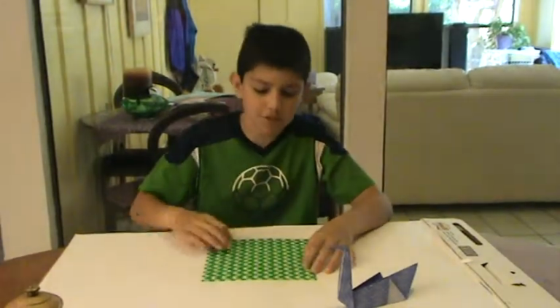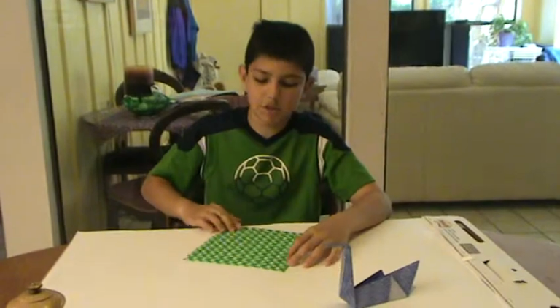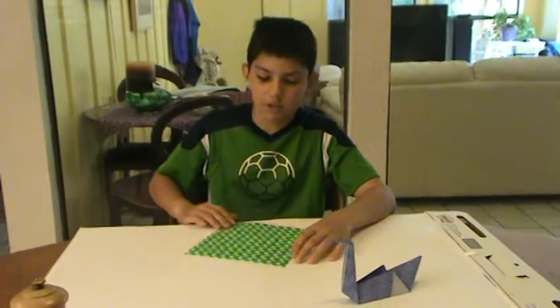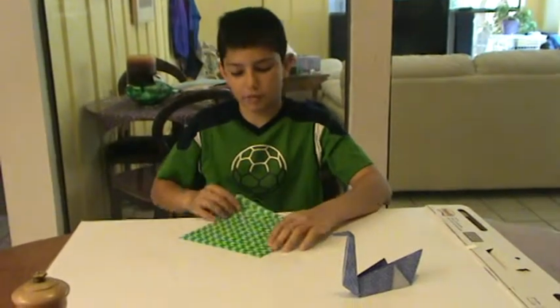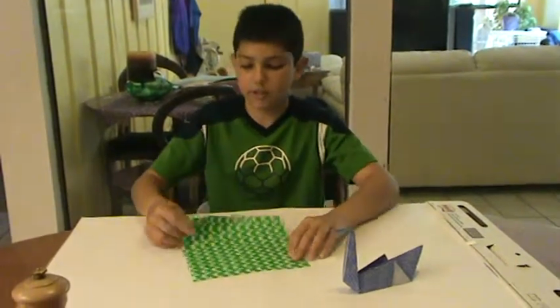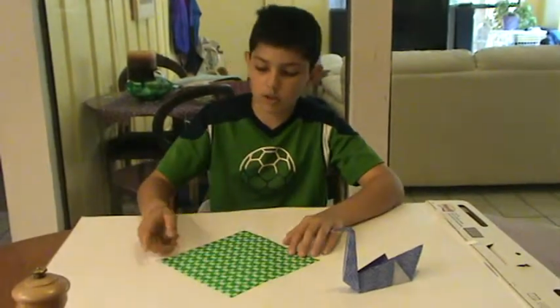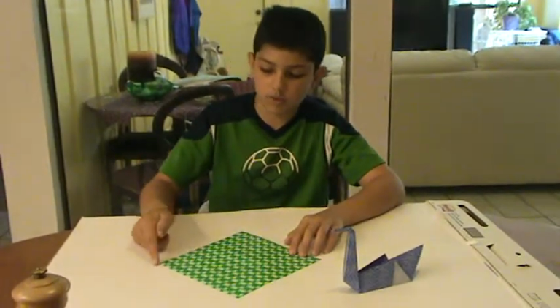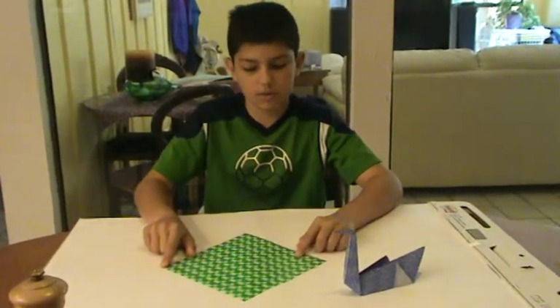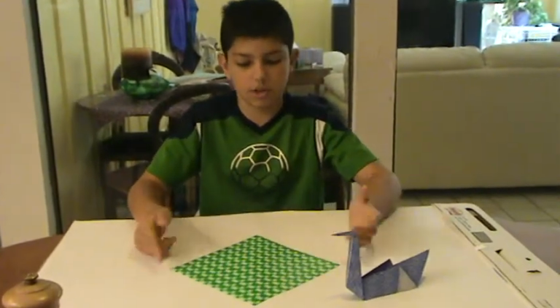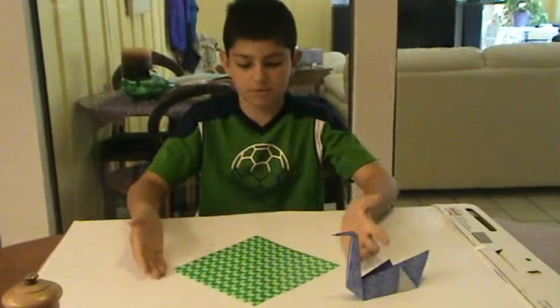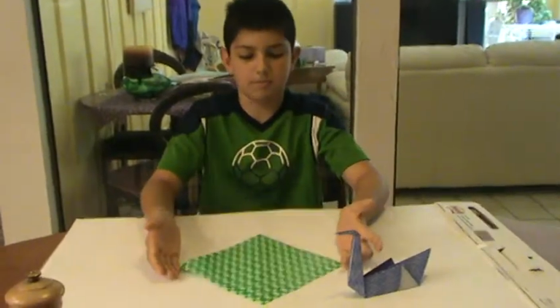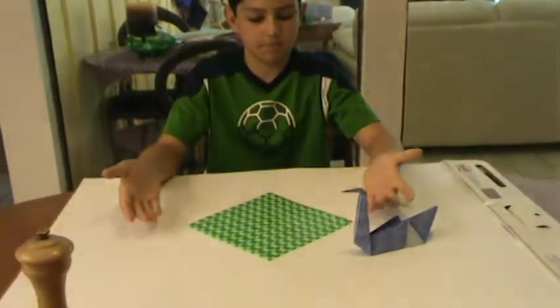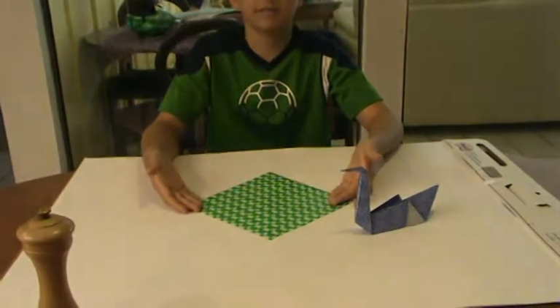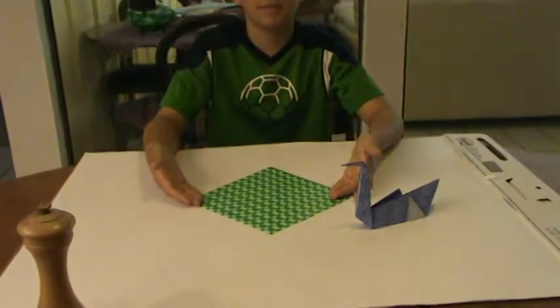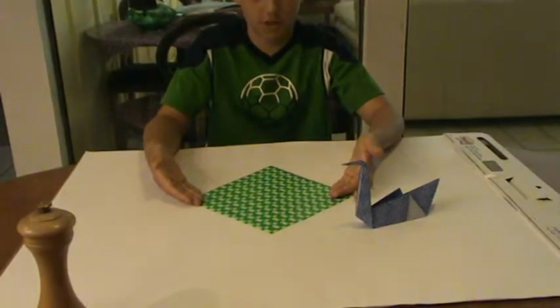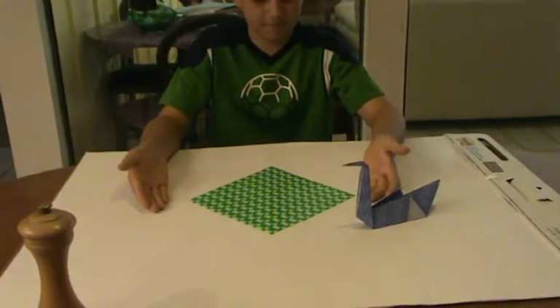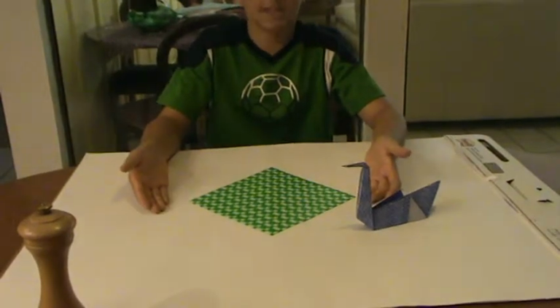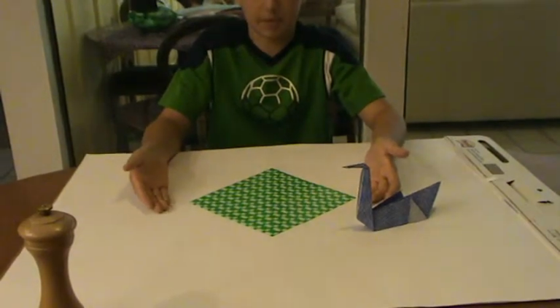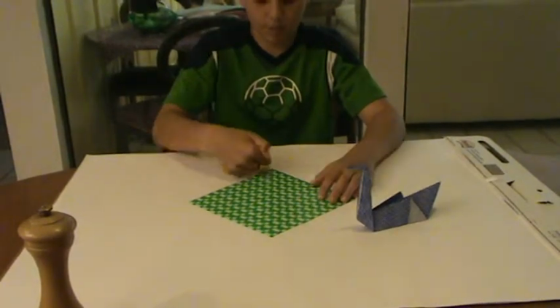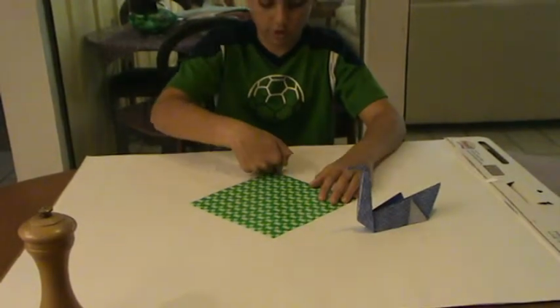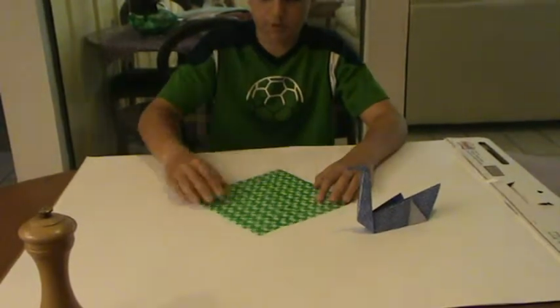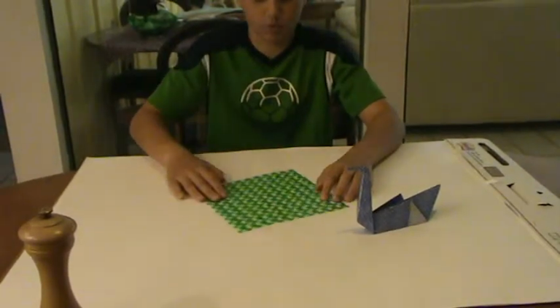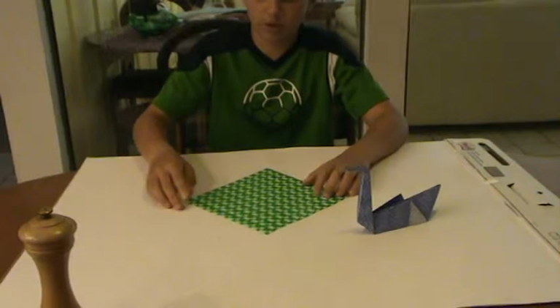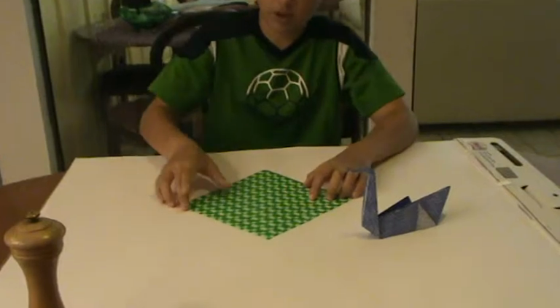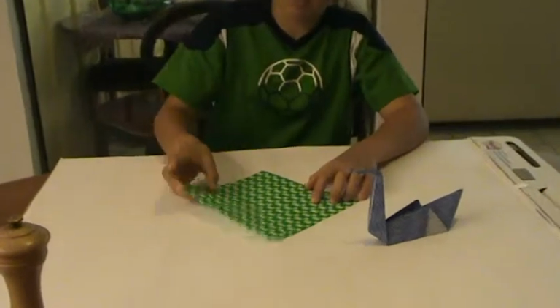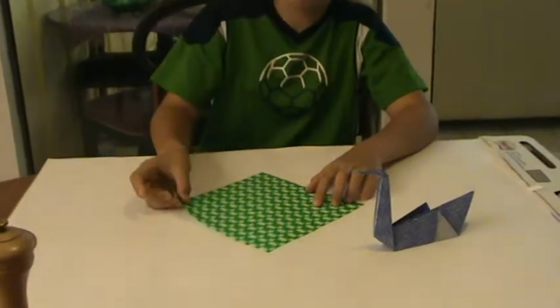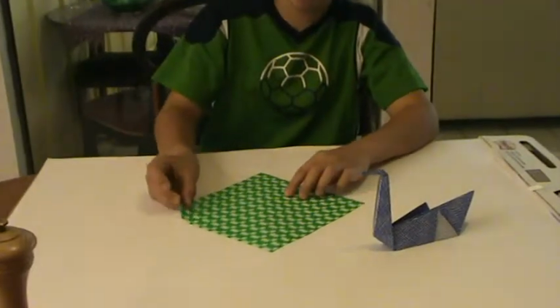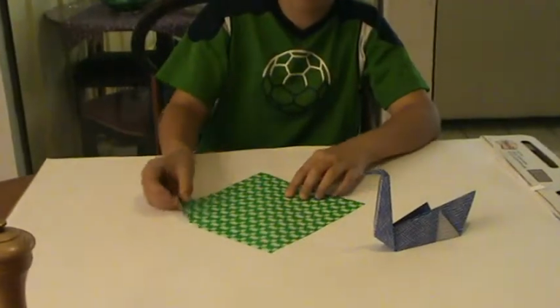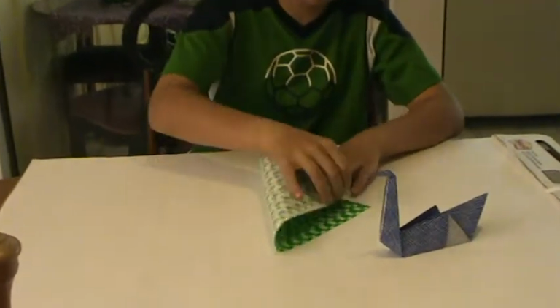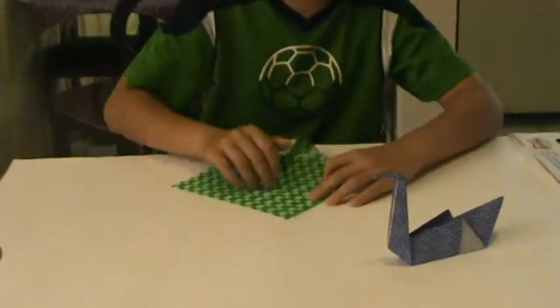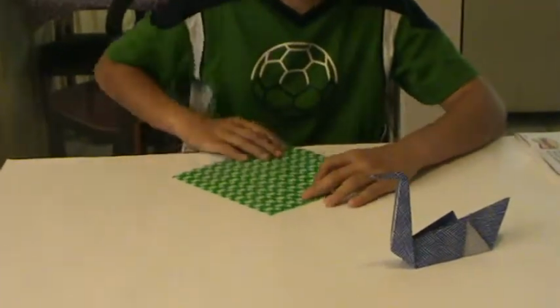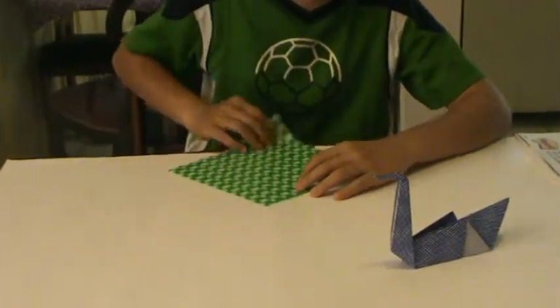You start by folding — put it this way — like a diamond, with one of the corners pointing toward you. You fold it corner to corner, like this.